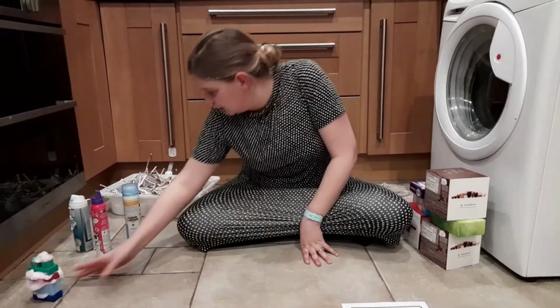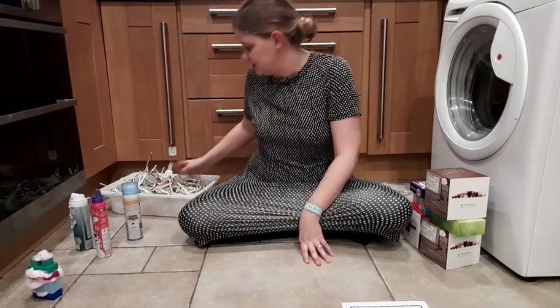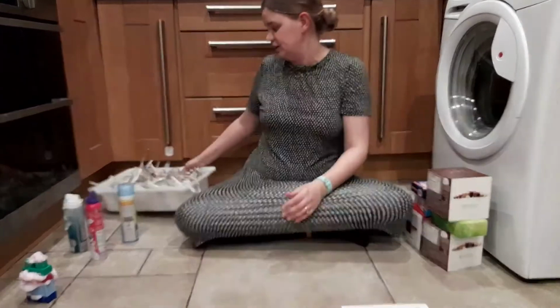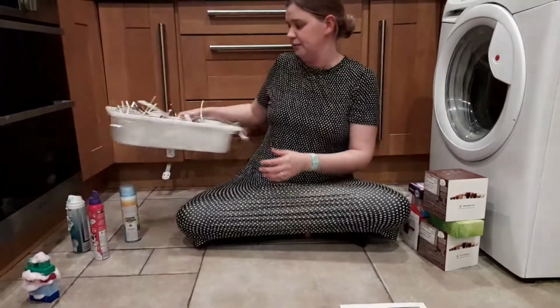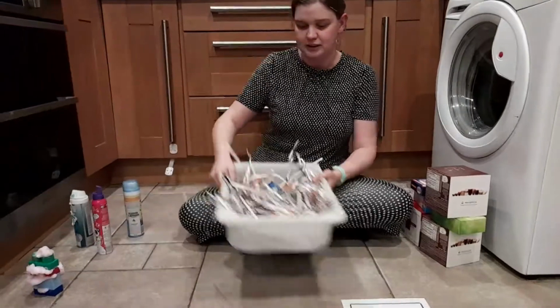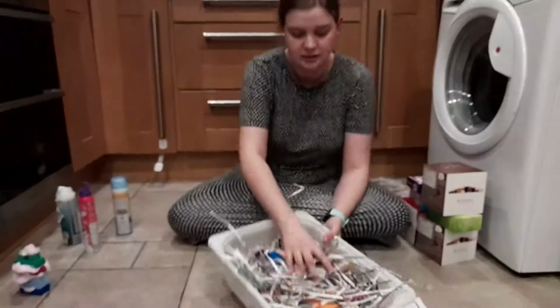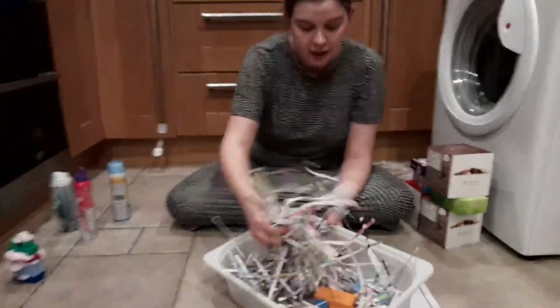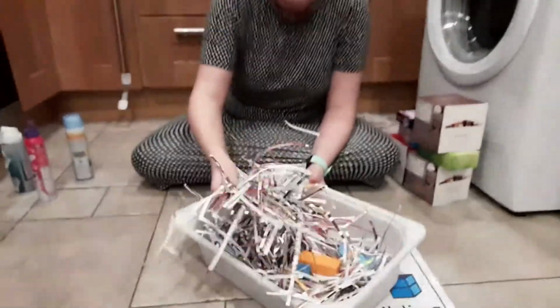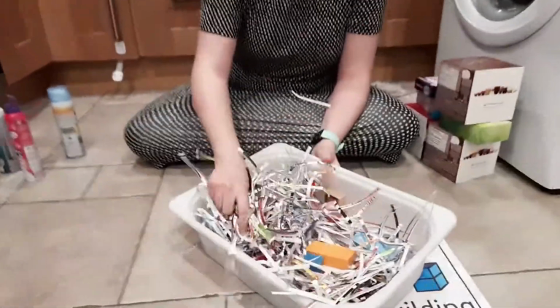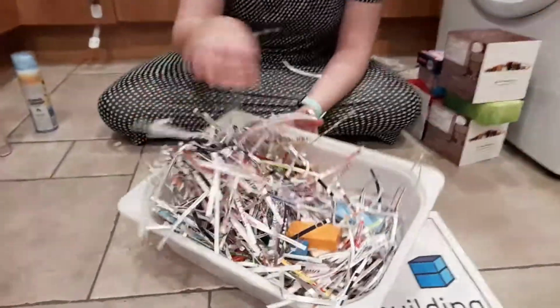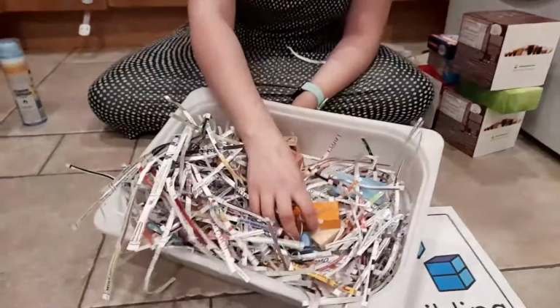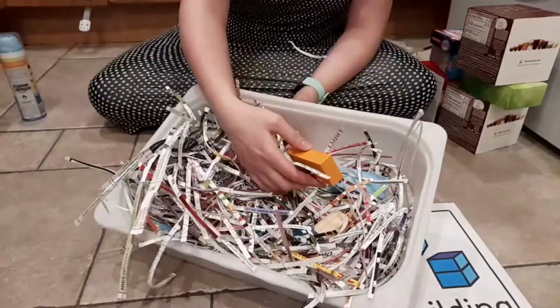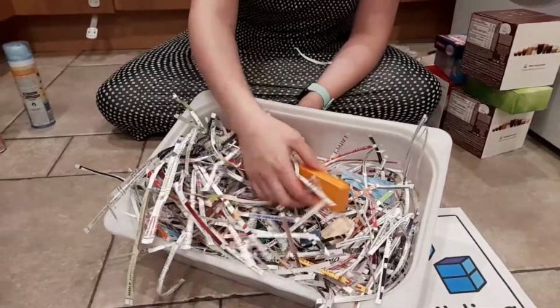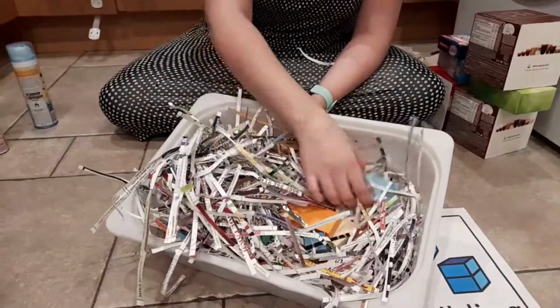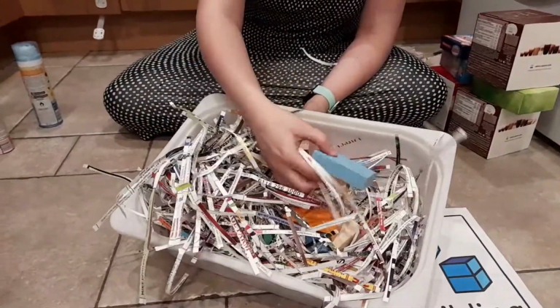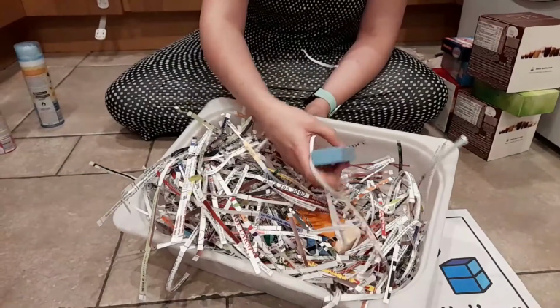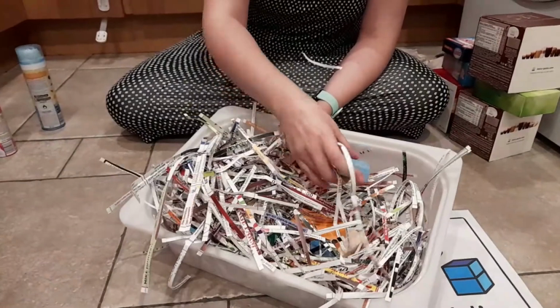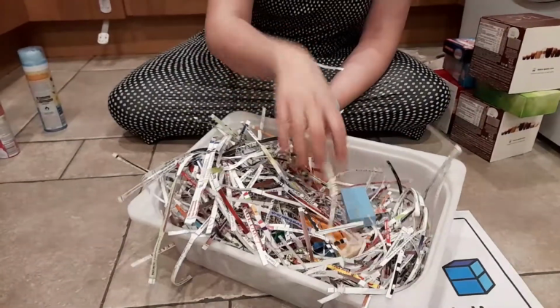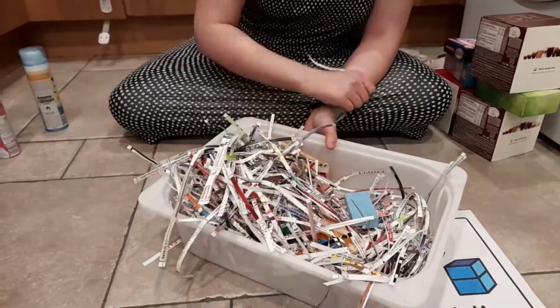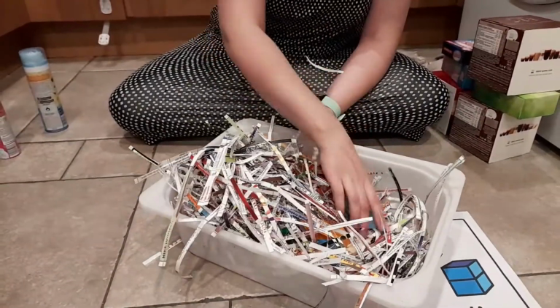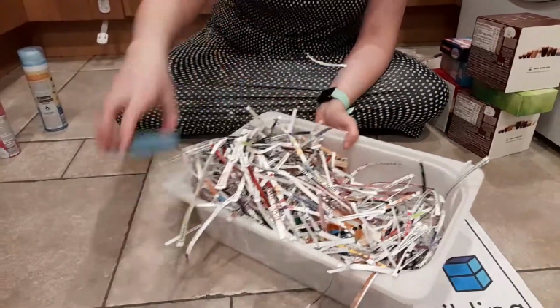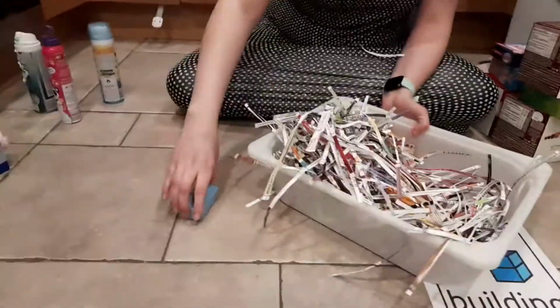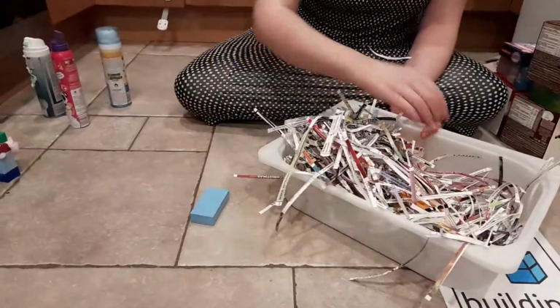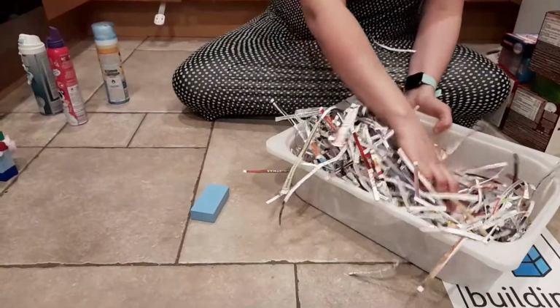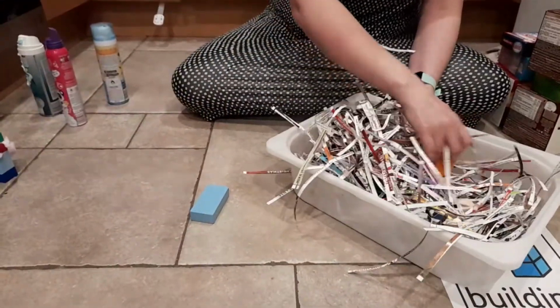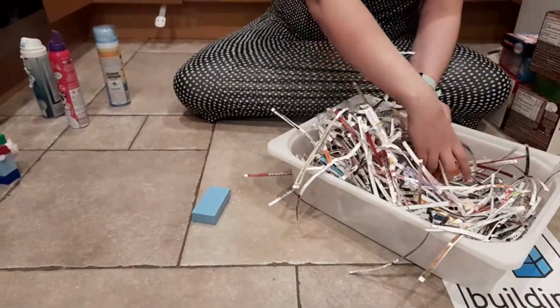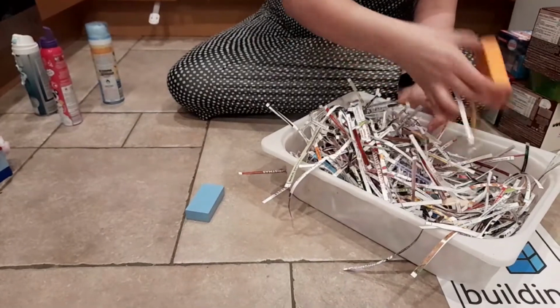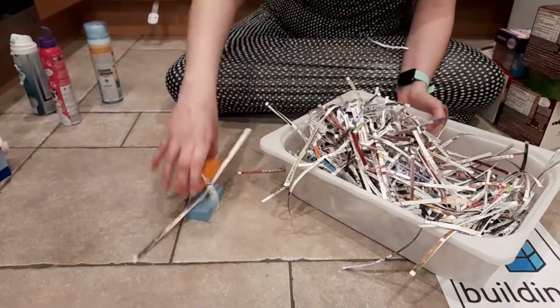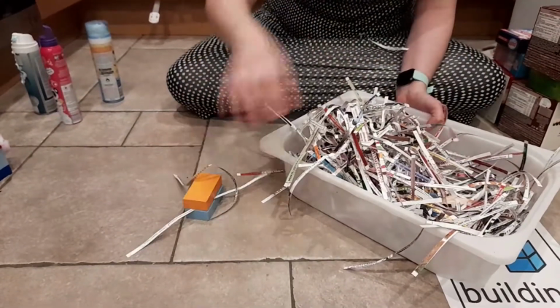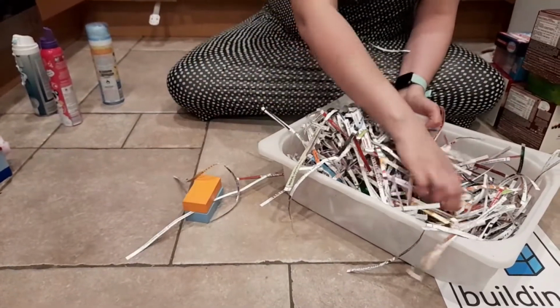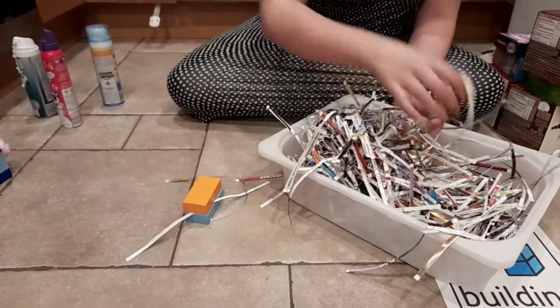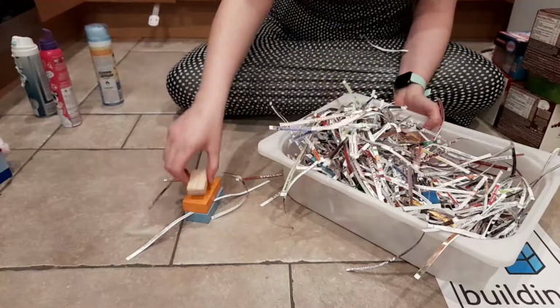Another activity you could do is make some shredded paper and hide 3D blocks in the tray for your child to get out. You can encourage your child to find the blocks hidden and build a tower.